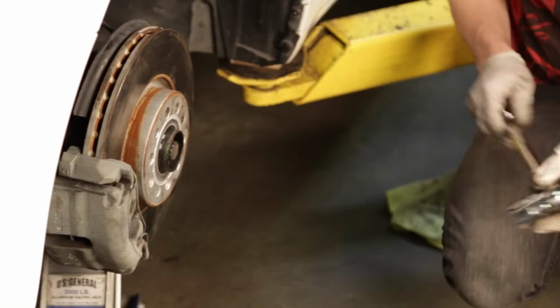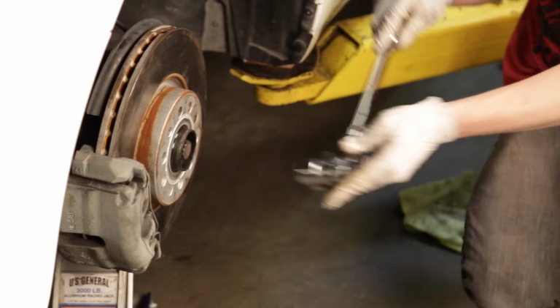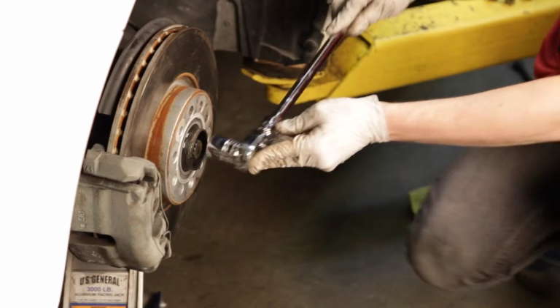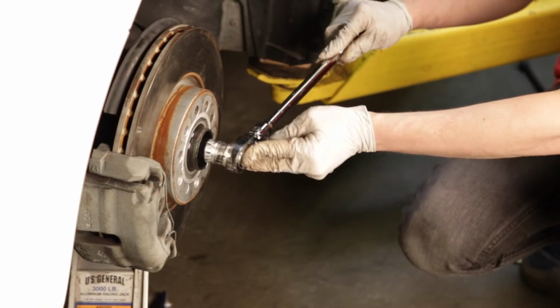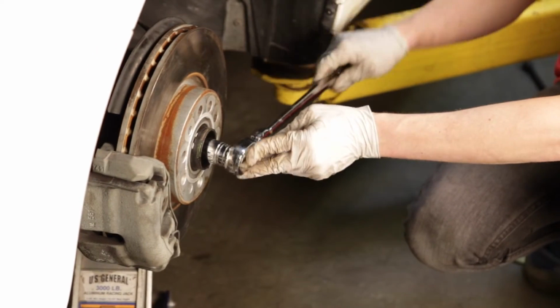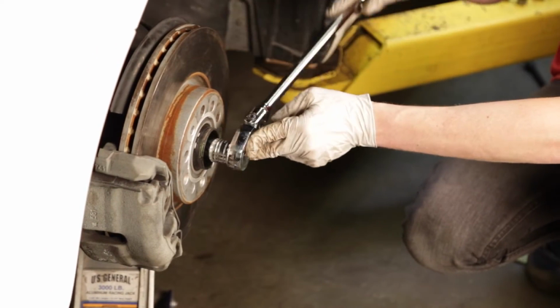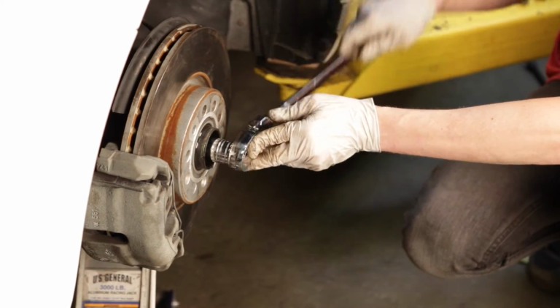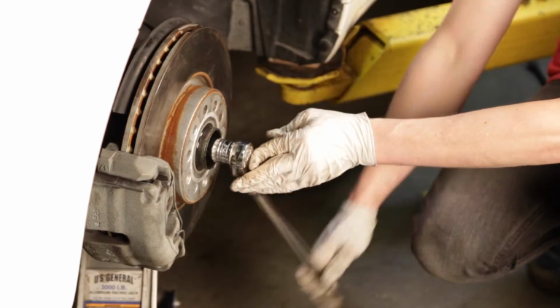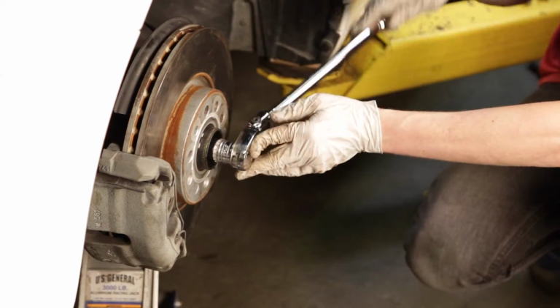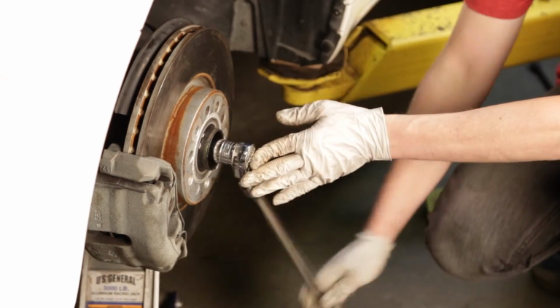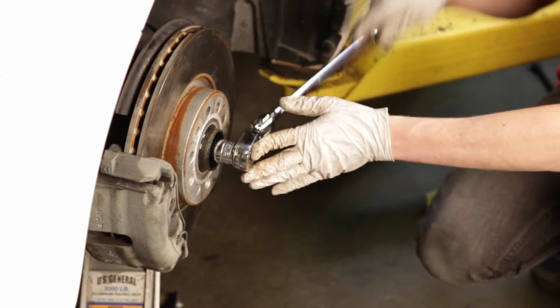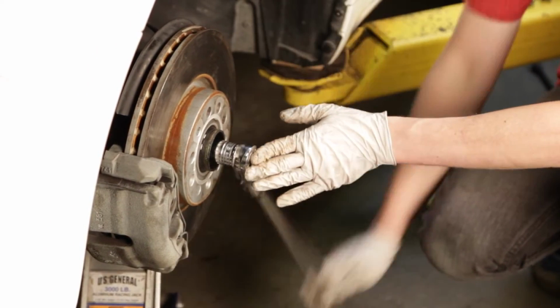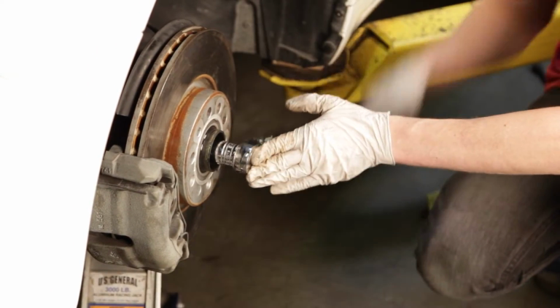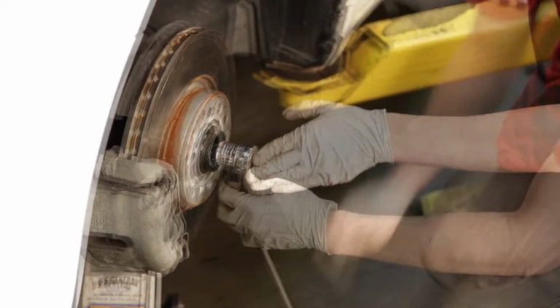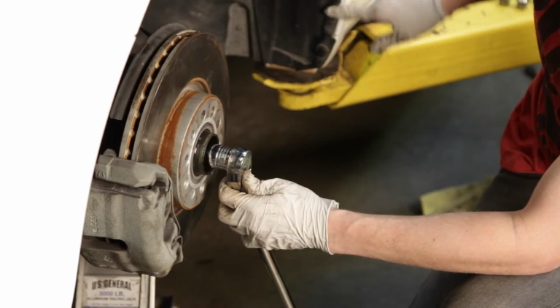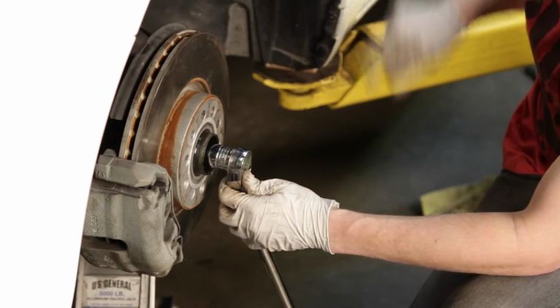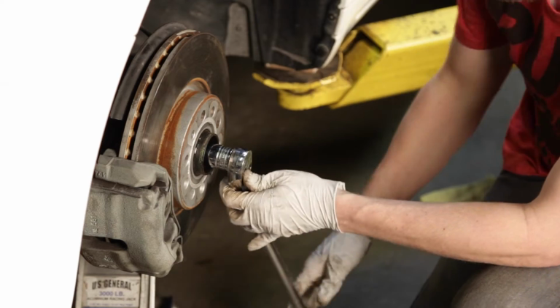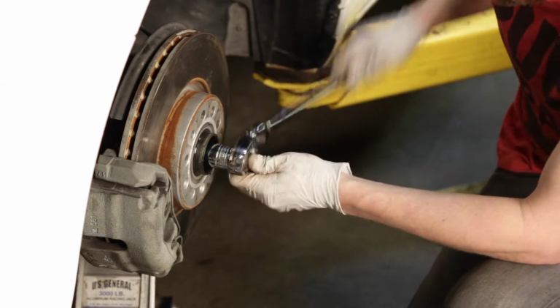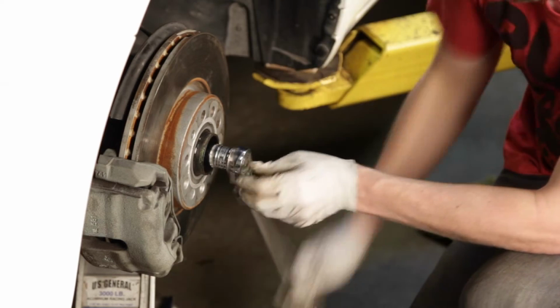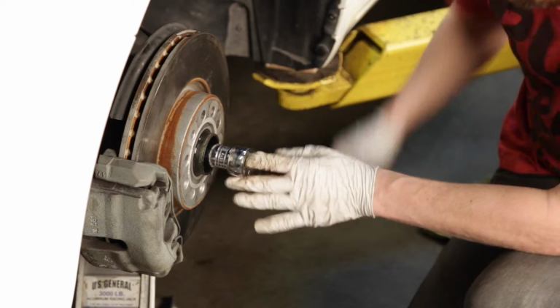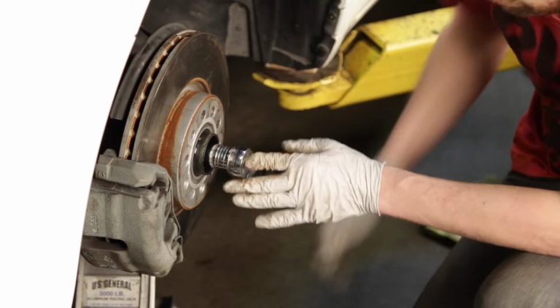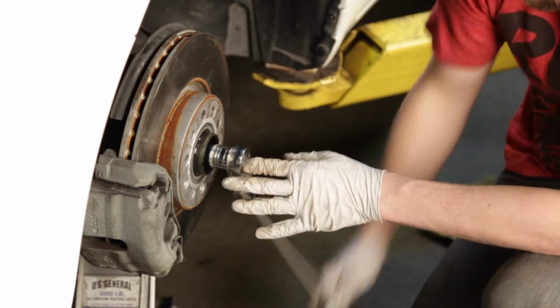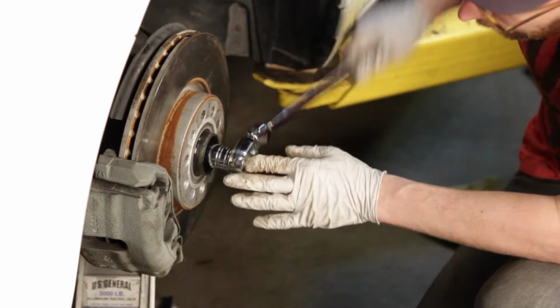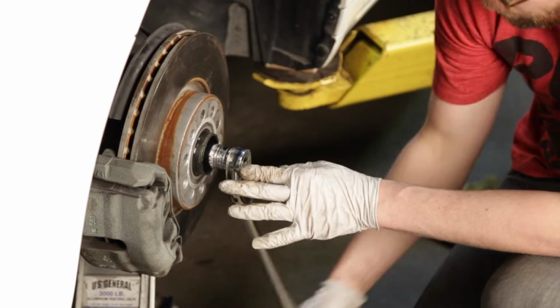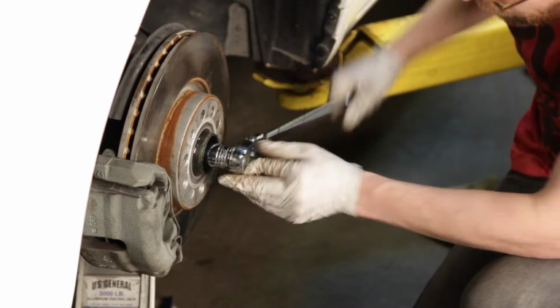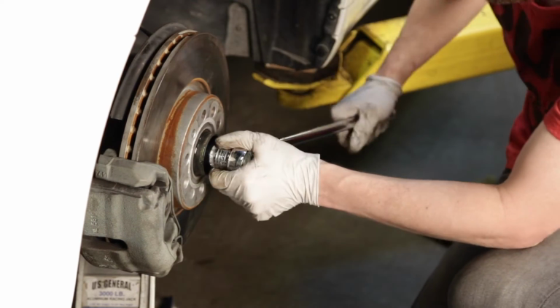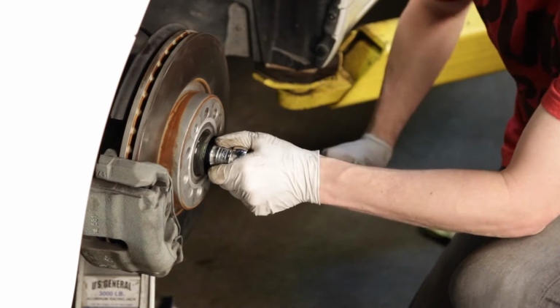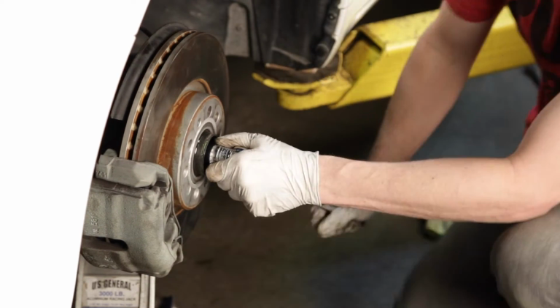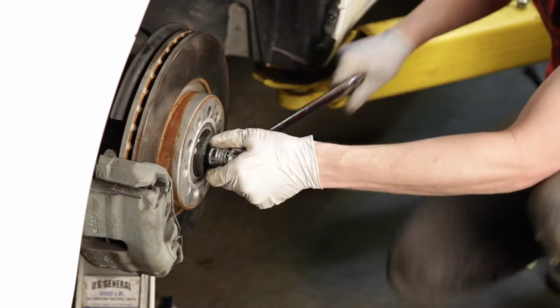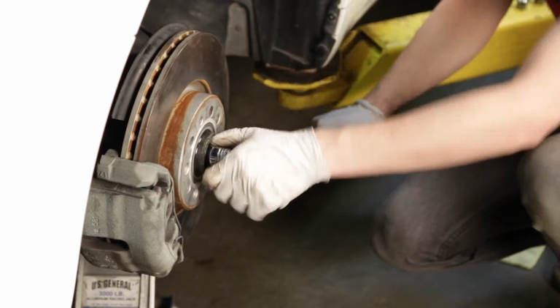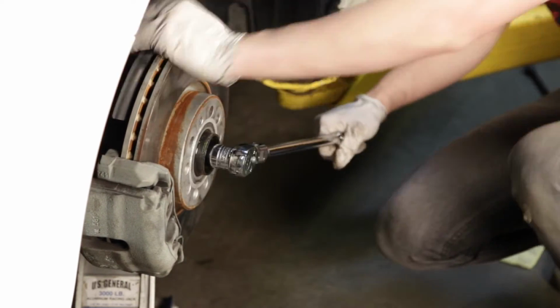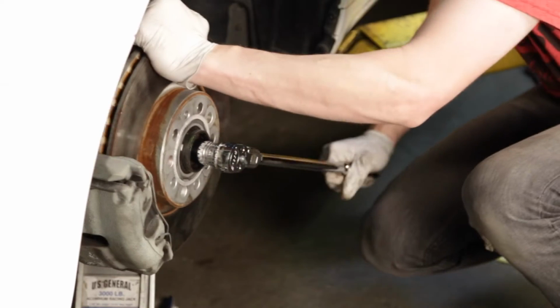Since the coilover is much shorter than the OEM suspension, you can reinstall the axle before the coilover is installed. Align the axle spline into the hub and tighten the bolt to pull the axle into the hub.